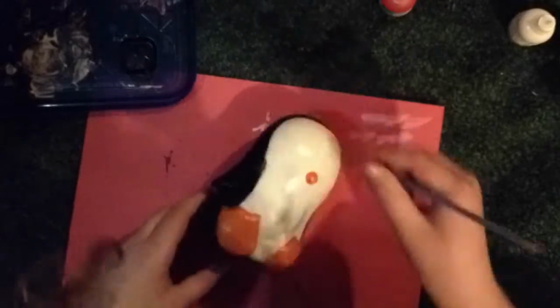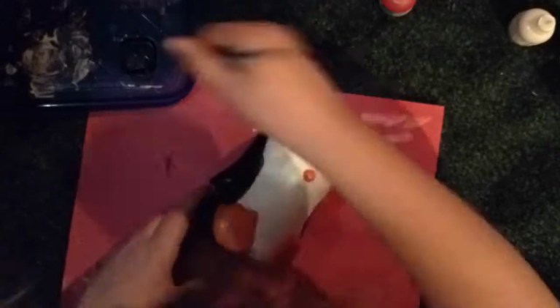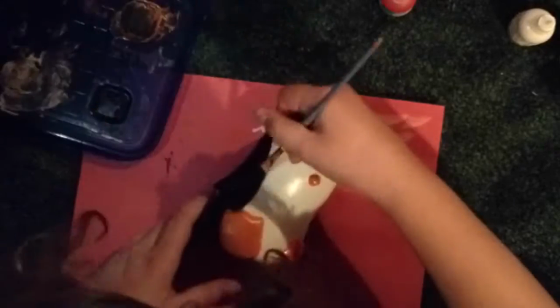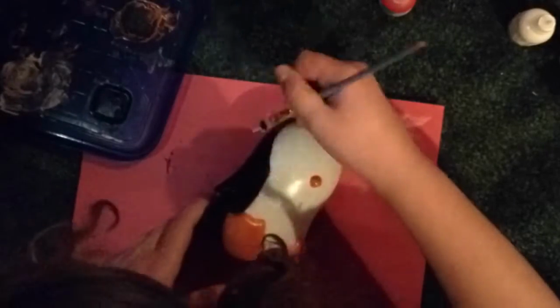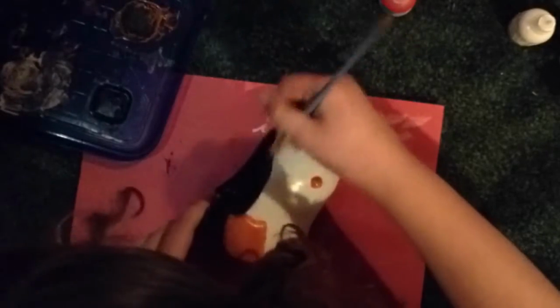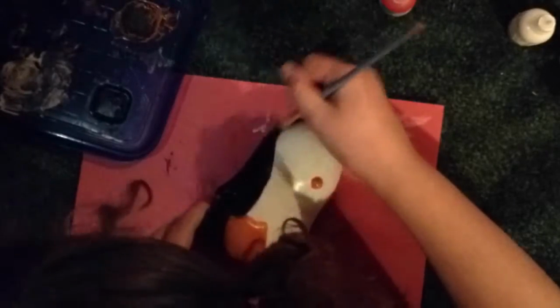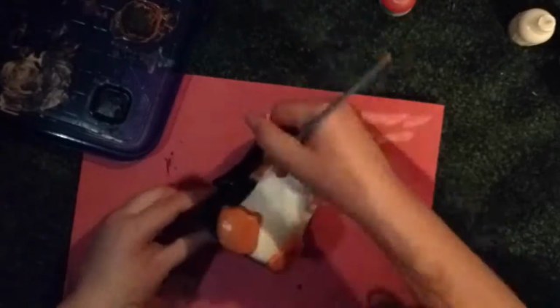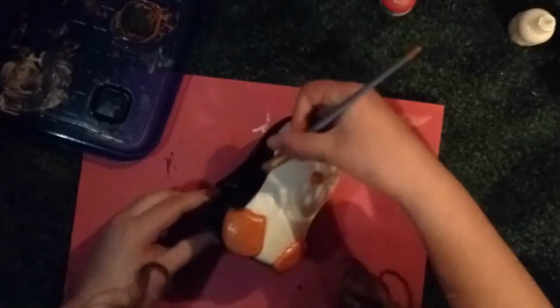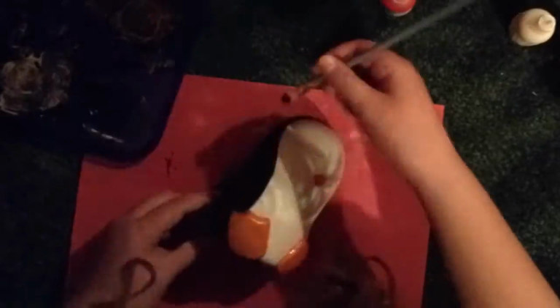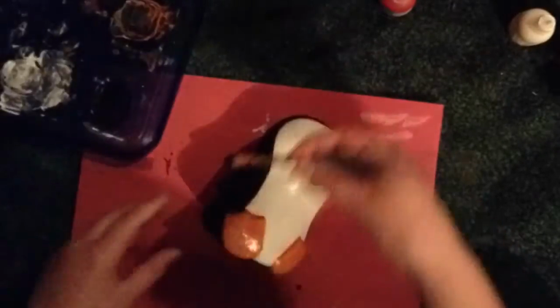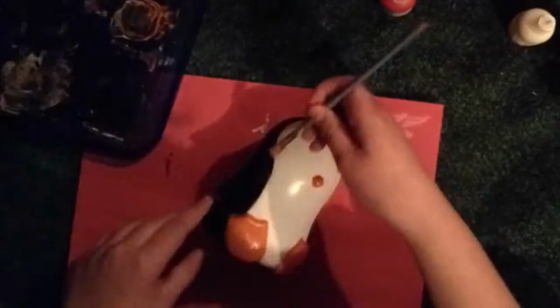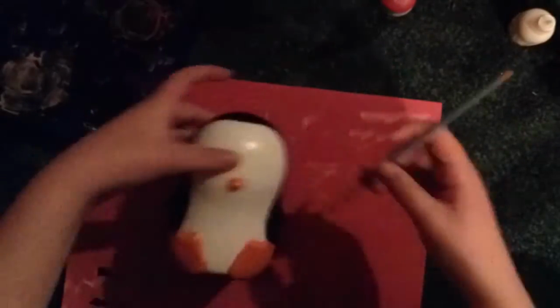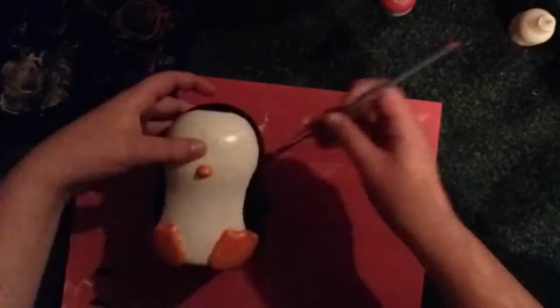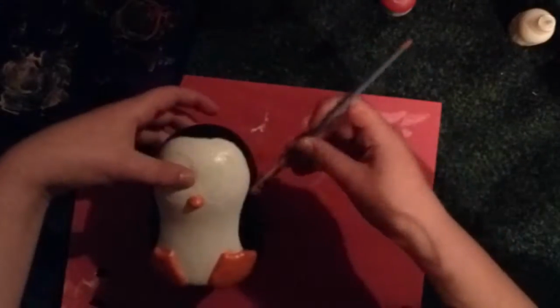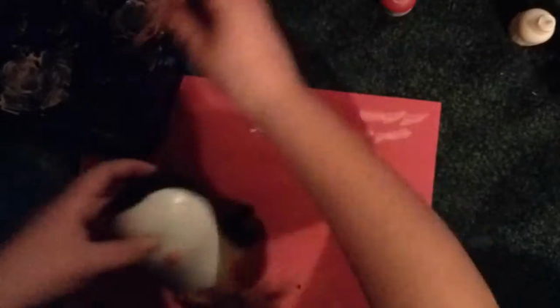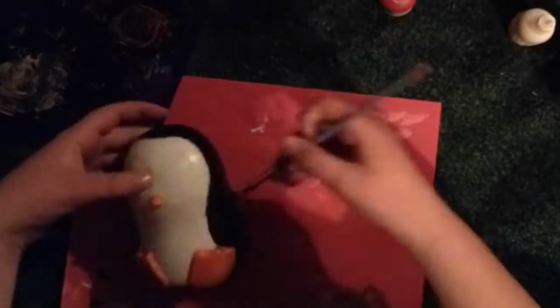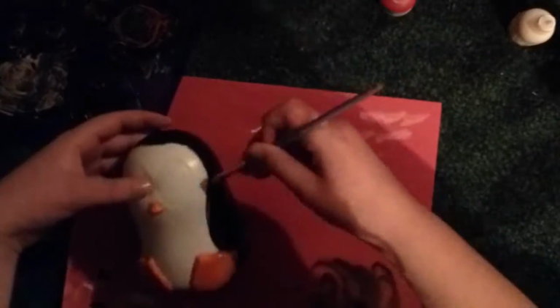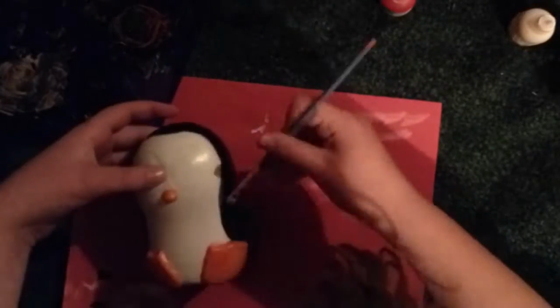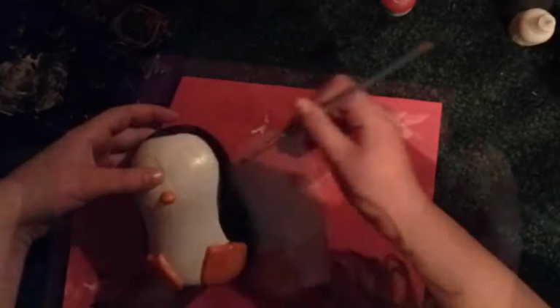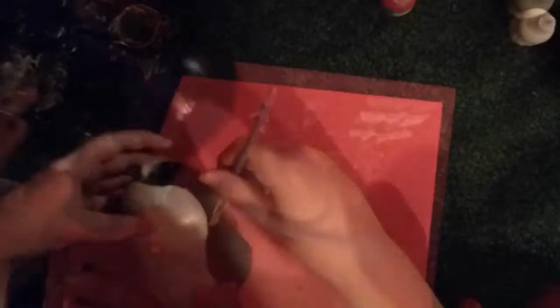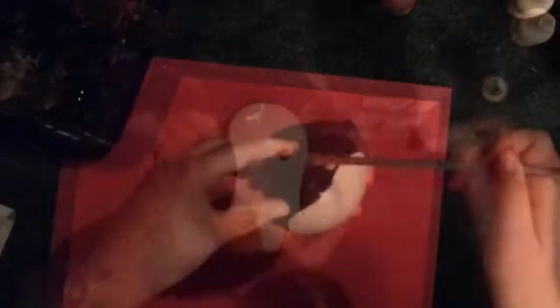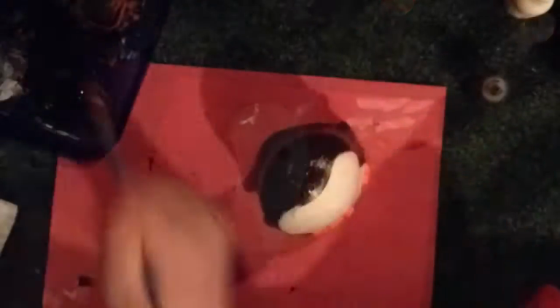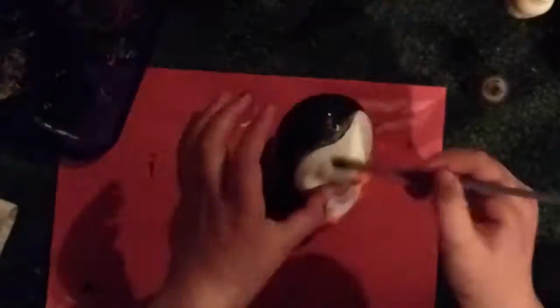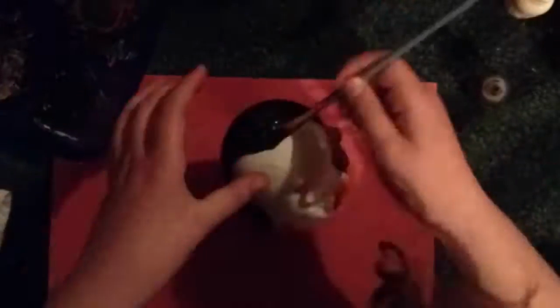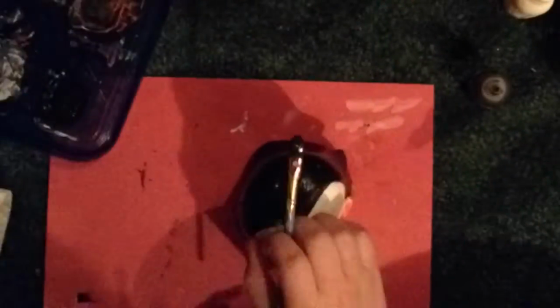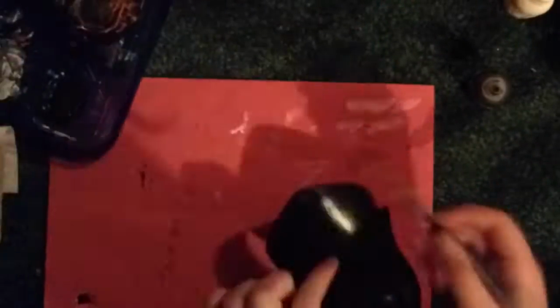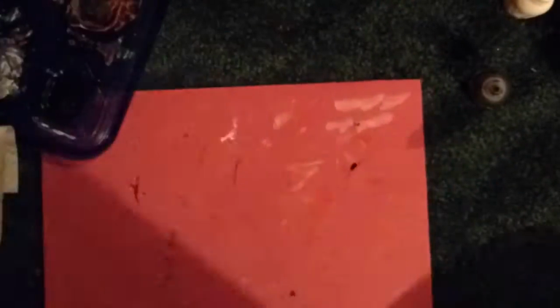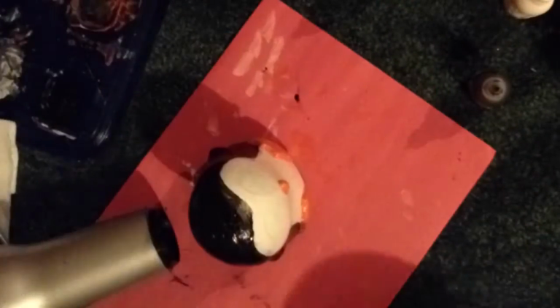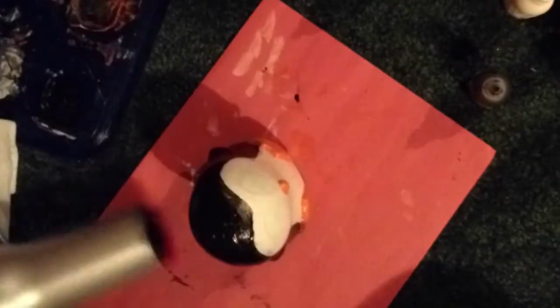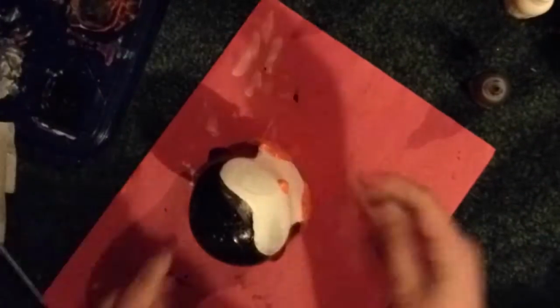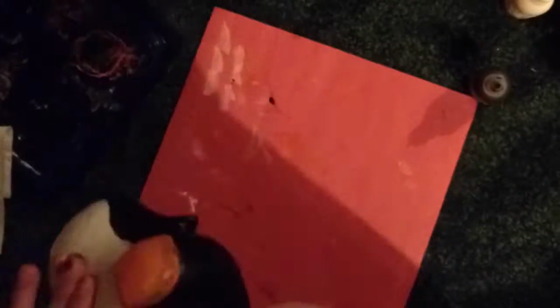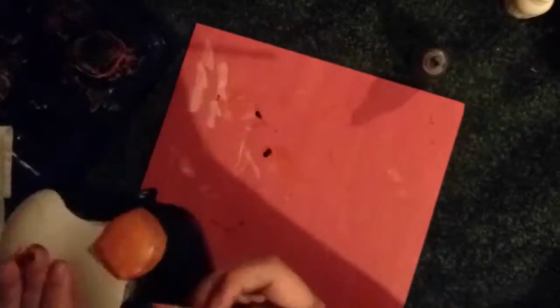Now I'm just doing touch-ups, cleaning up the edges and being really careful not to mess up the white.